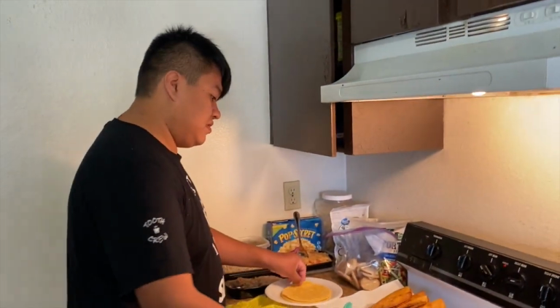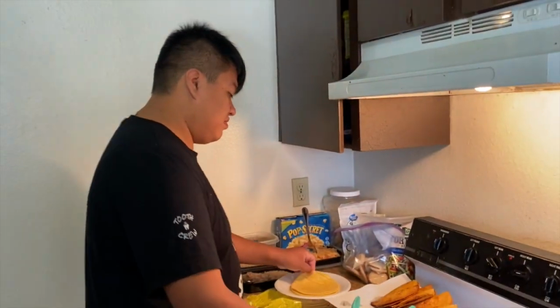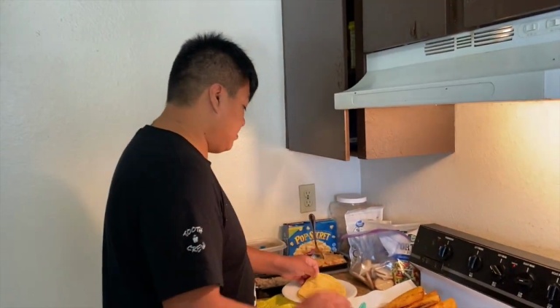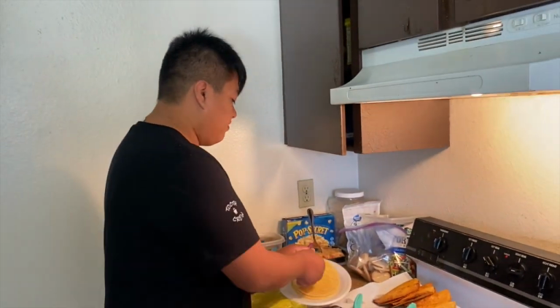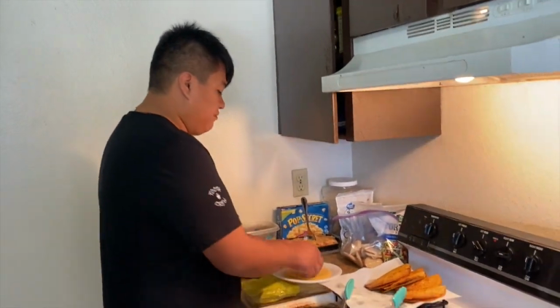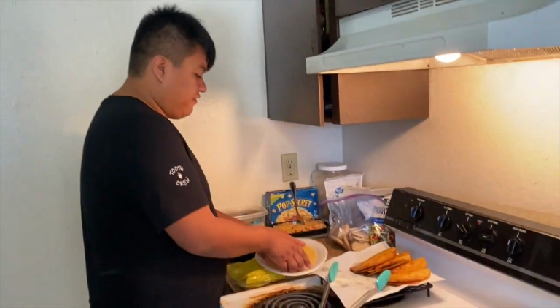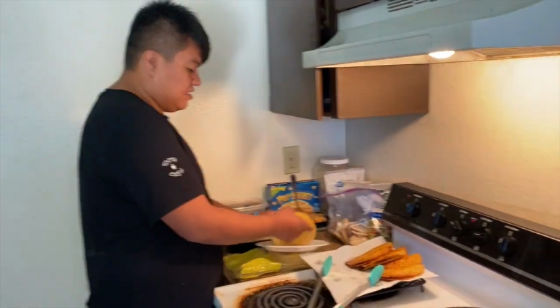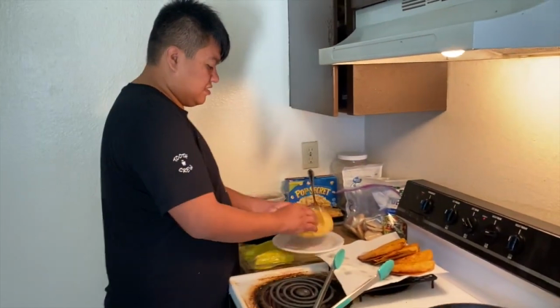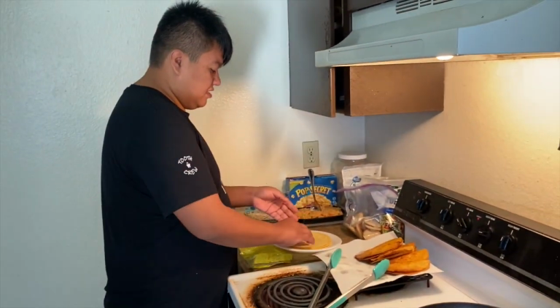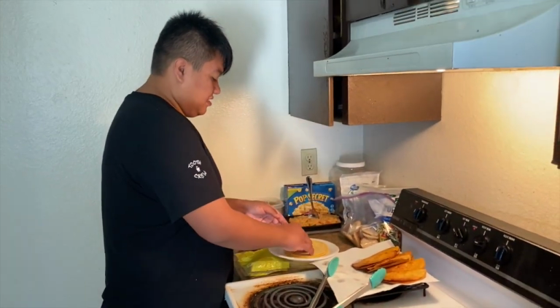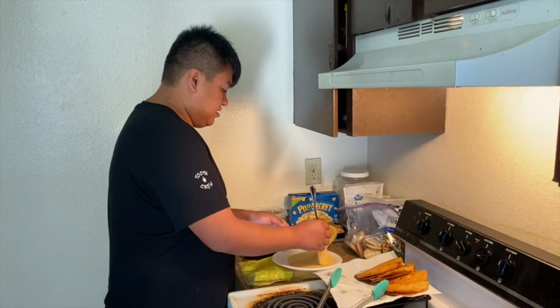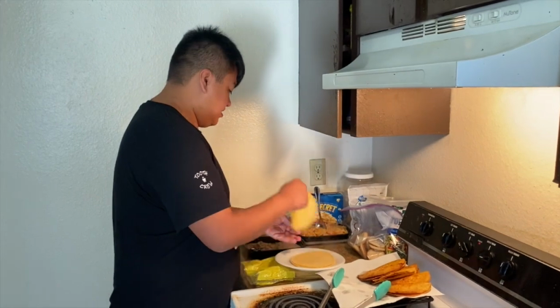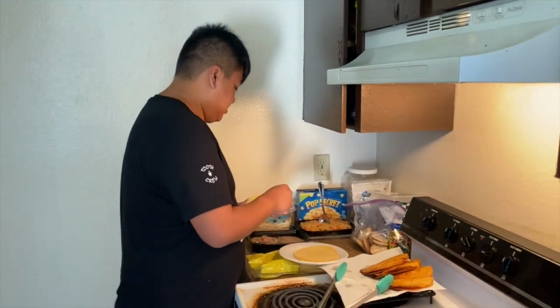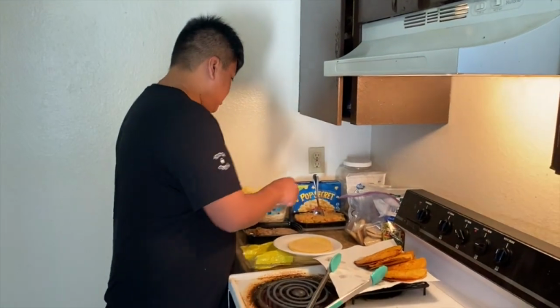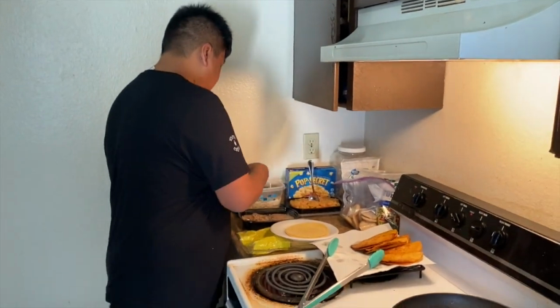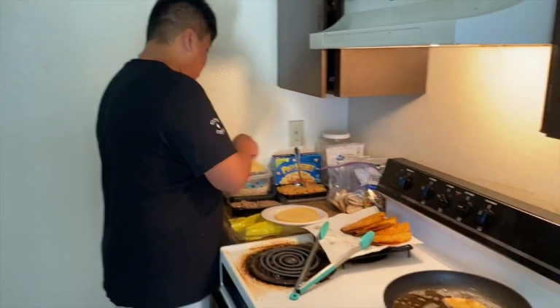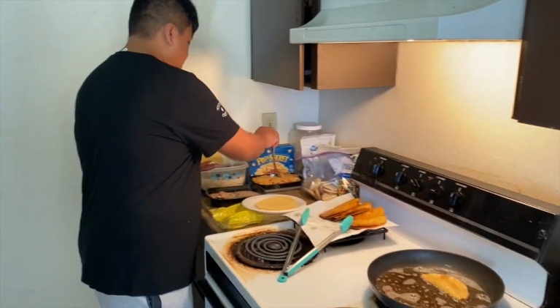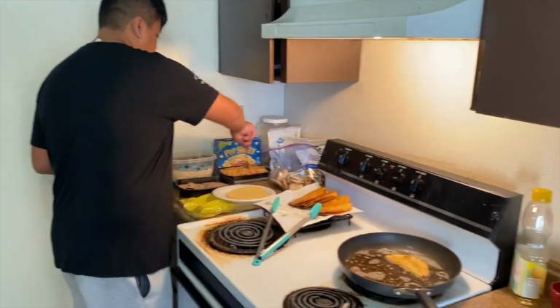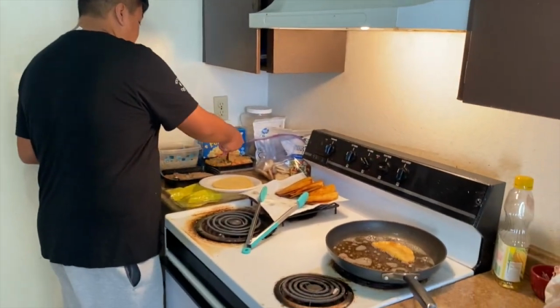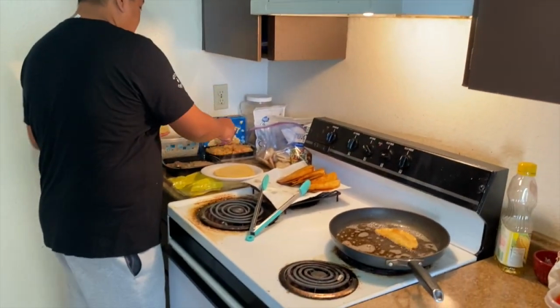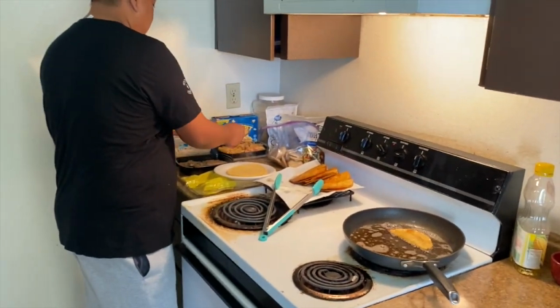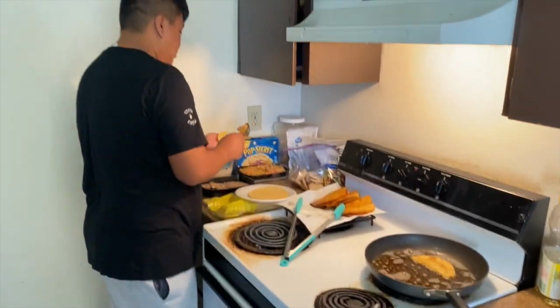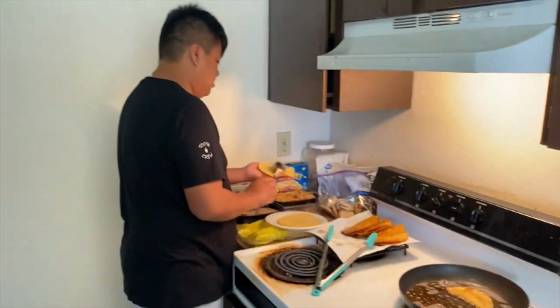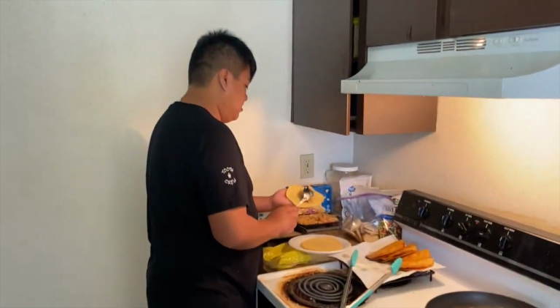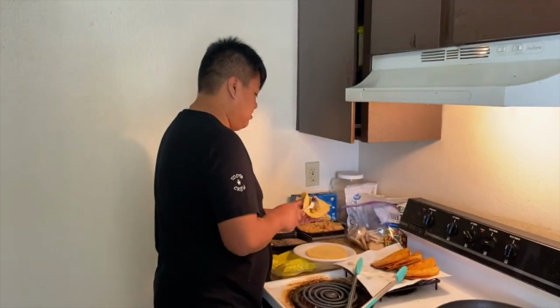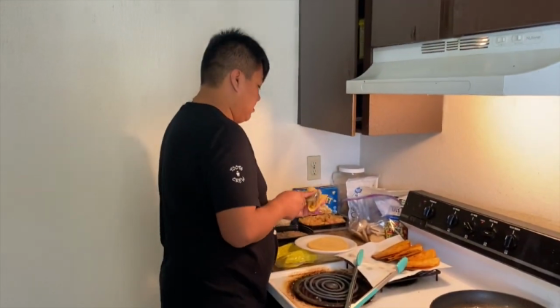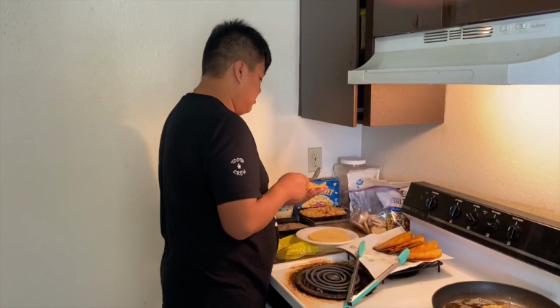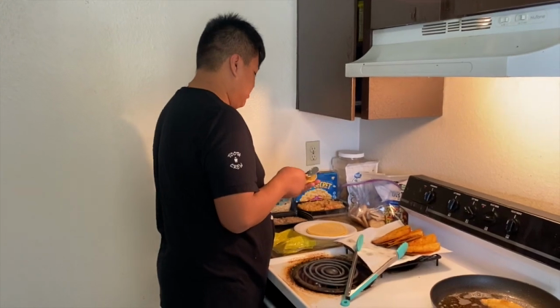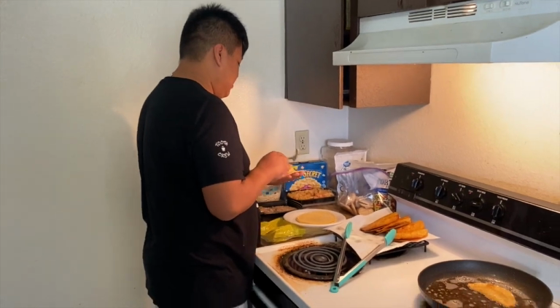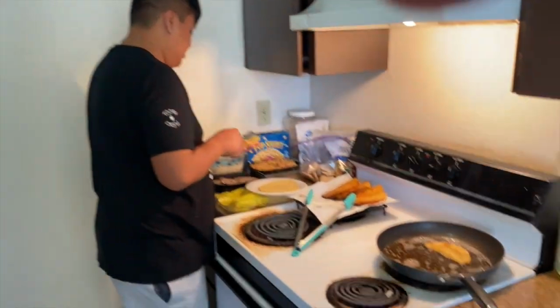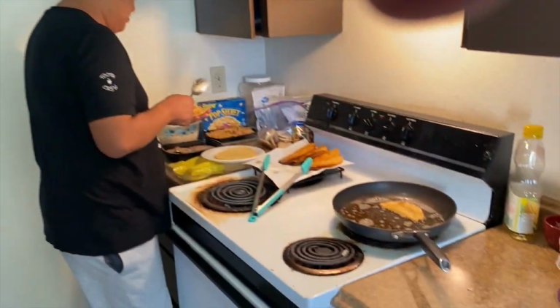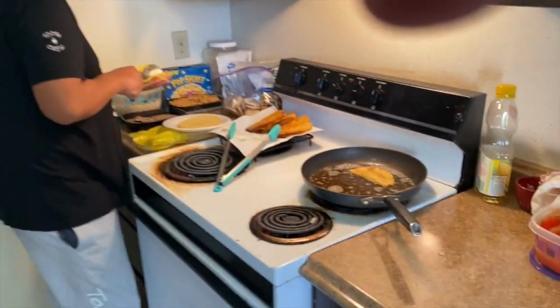So come over and have breakfast! Come over and have our bomb Juanito breakfast, brought to you by Juan Sensation. It looks so good.